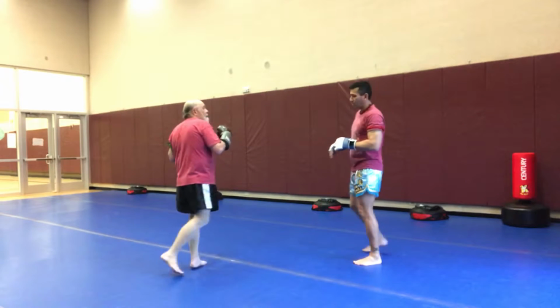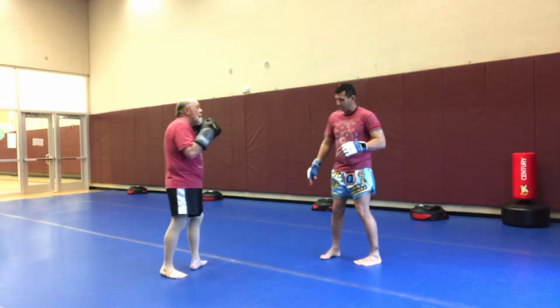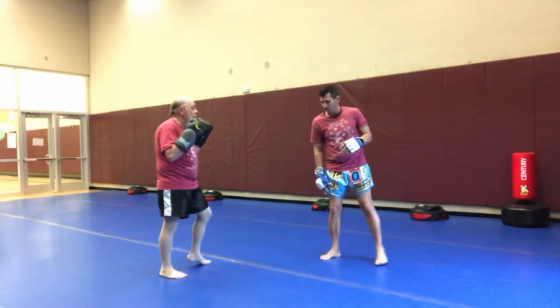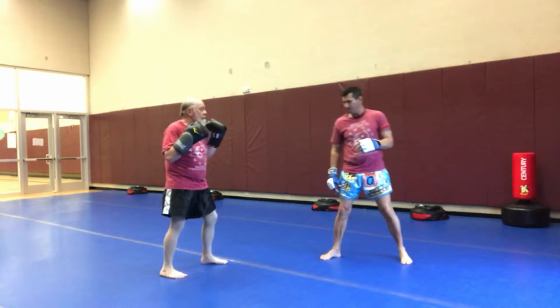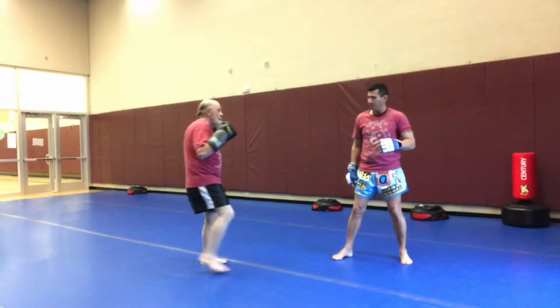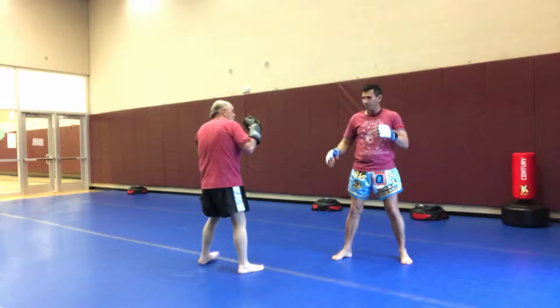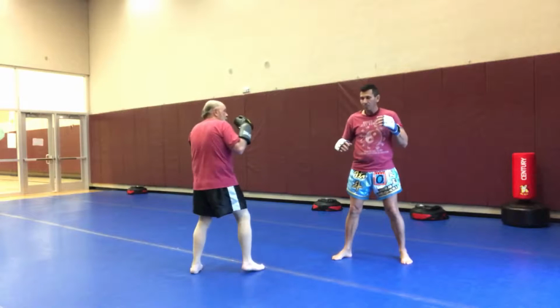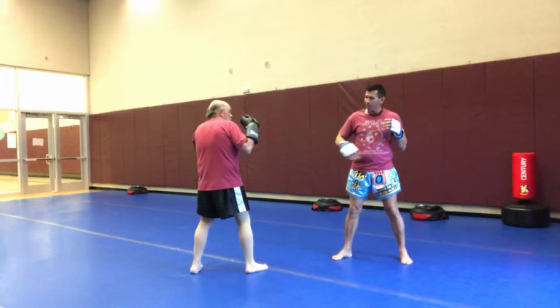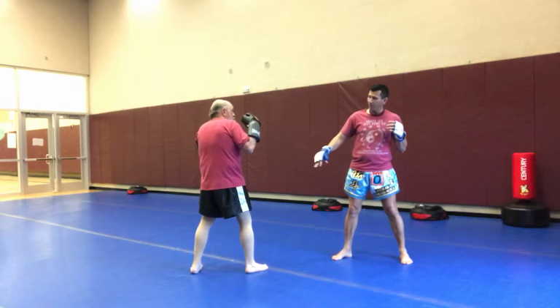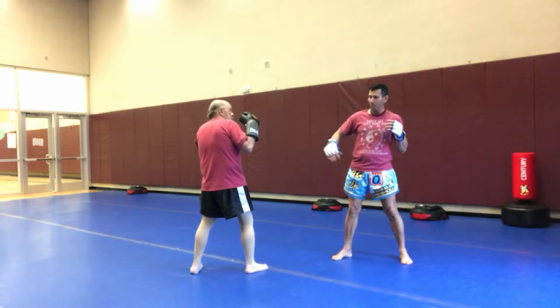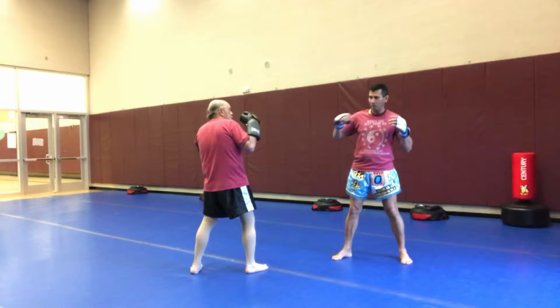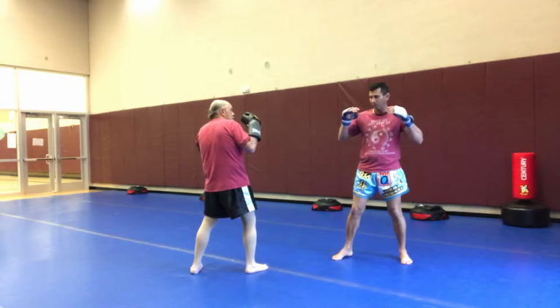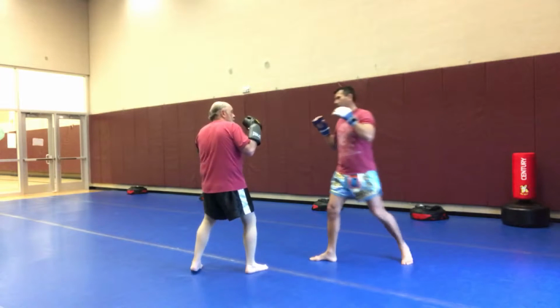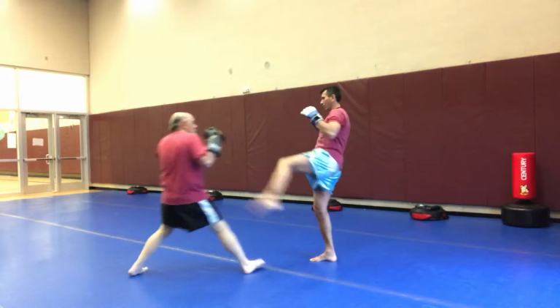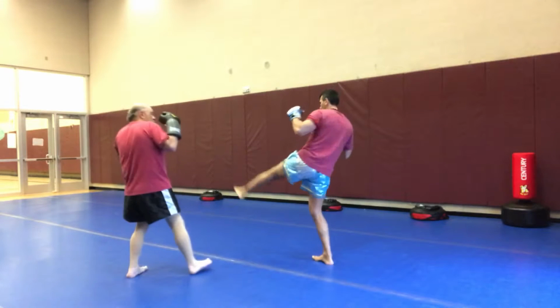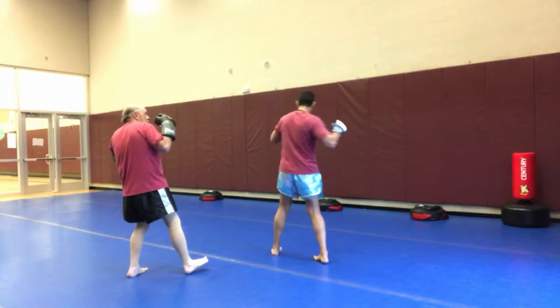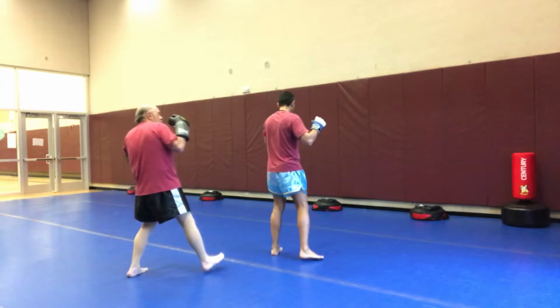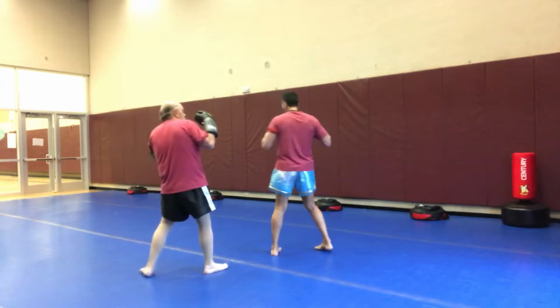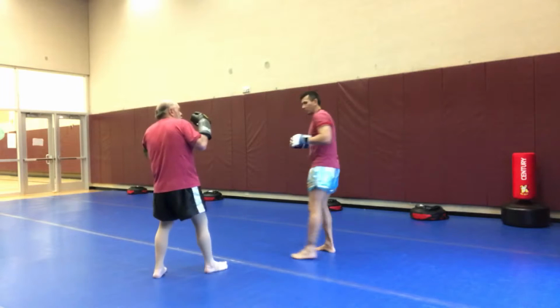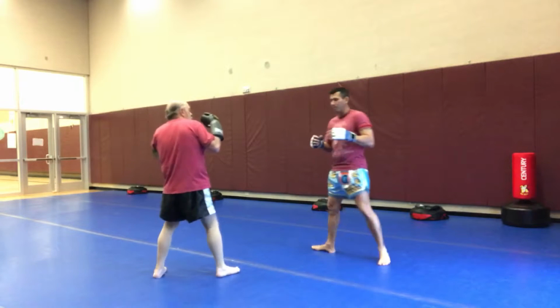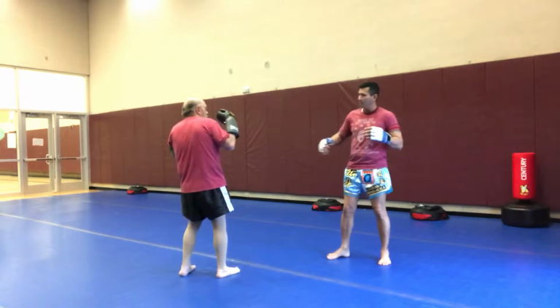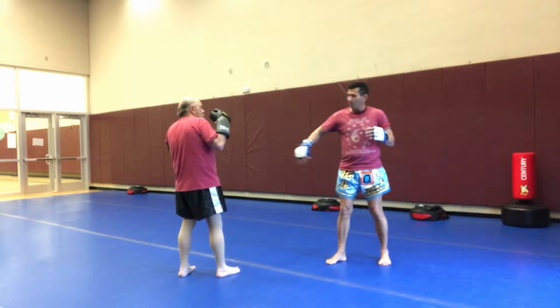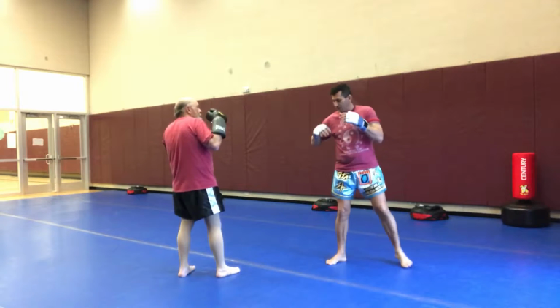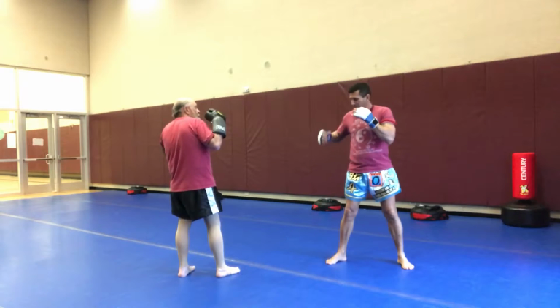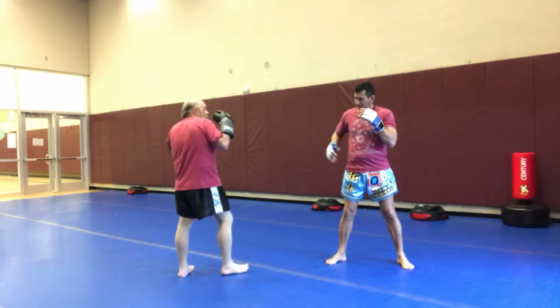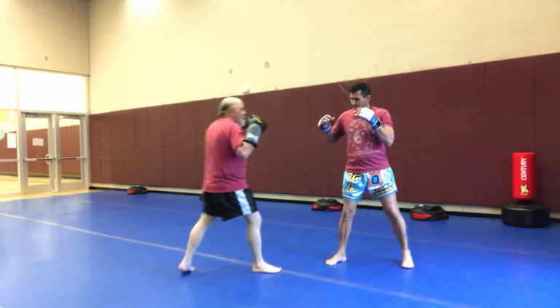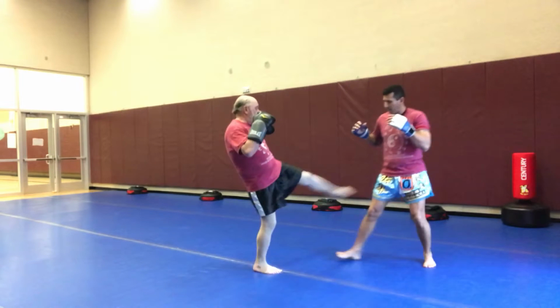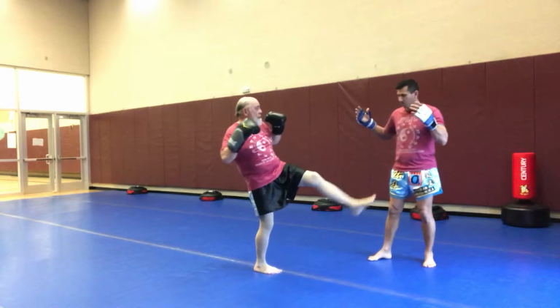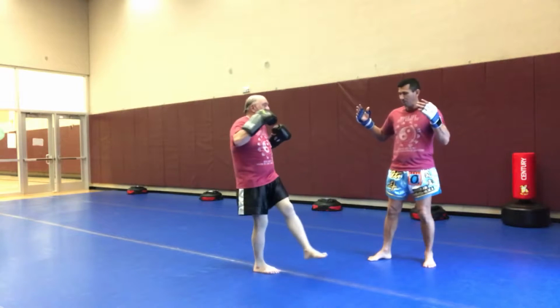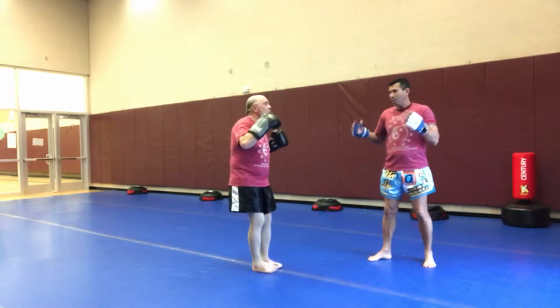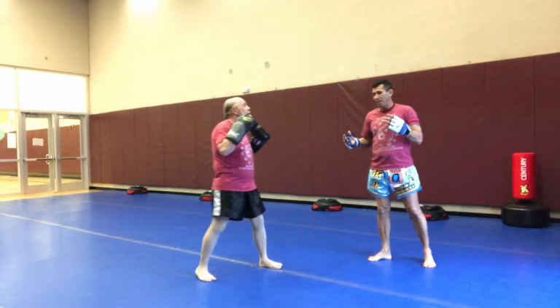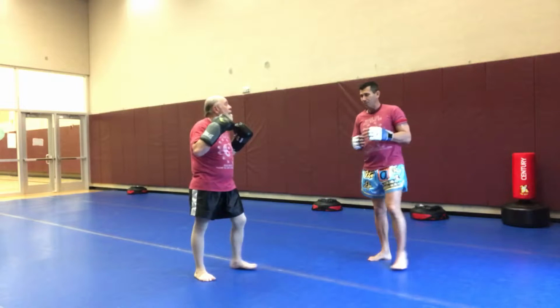Now we go right leg — right leg's in front. I'm going to do the same kick. Bob's just going to shuffle back. He's at a high range, so I'm going to have to do something different. Bob does the back leg, he's aiming here, and I can move out of the way. So it's an easy defense.